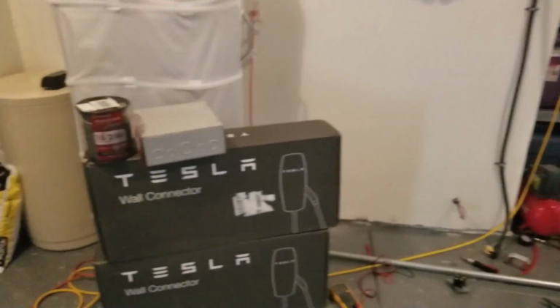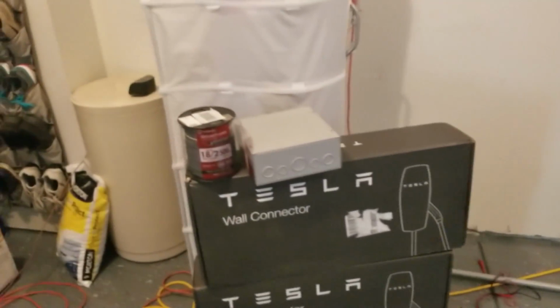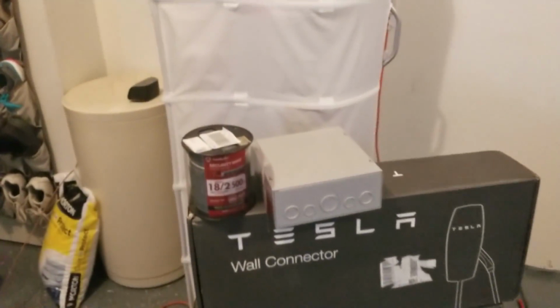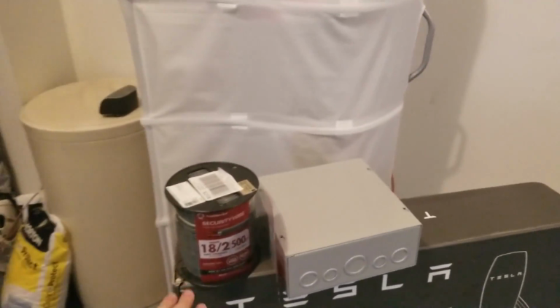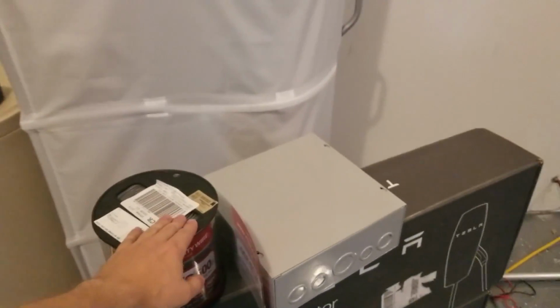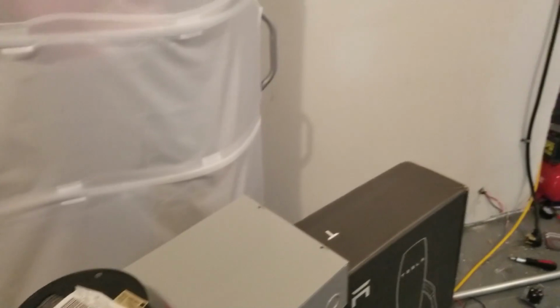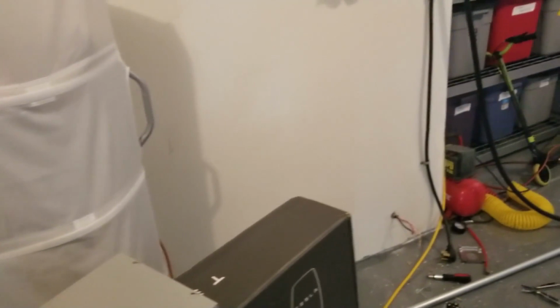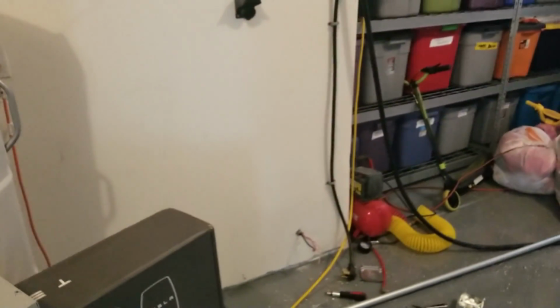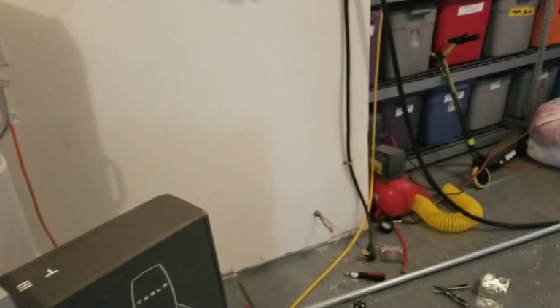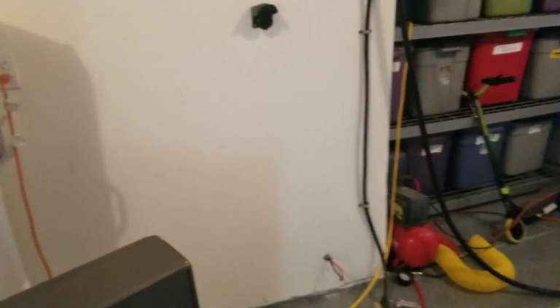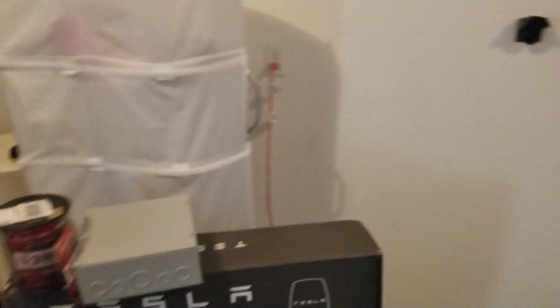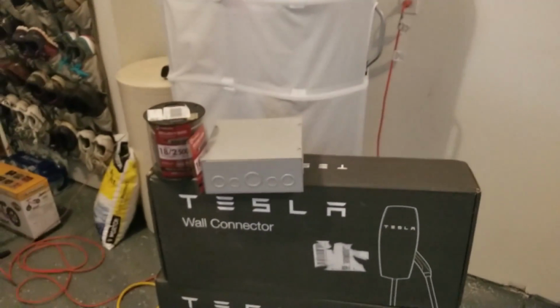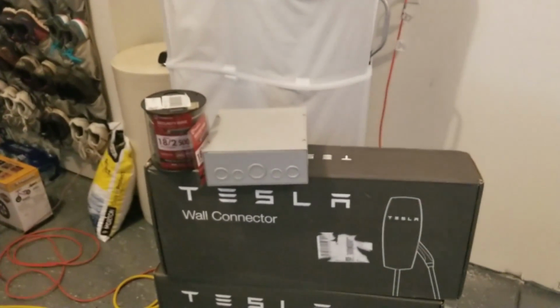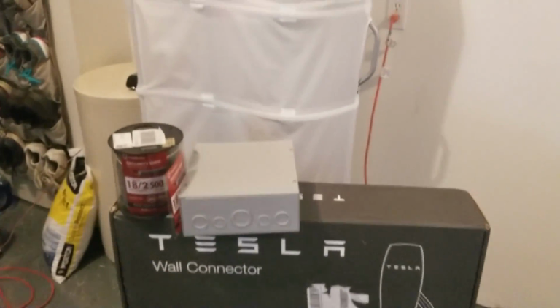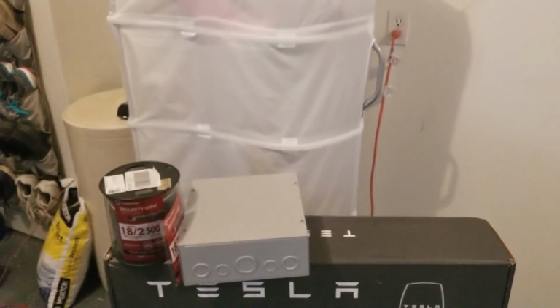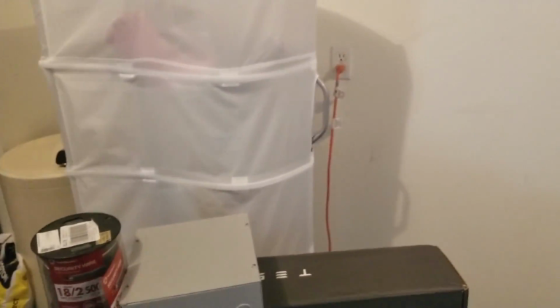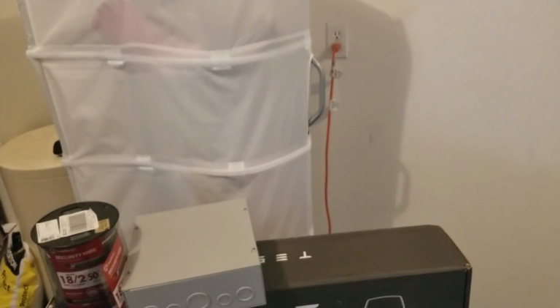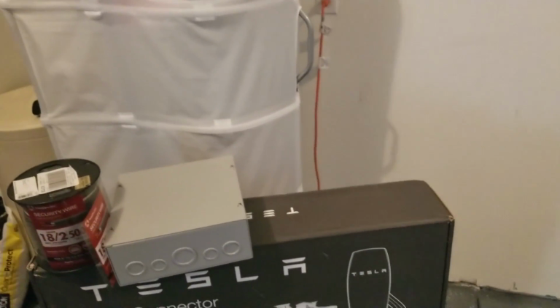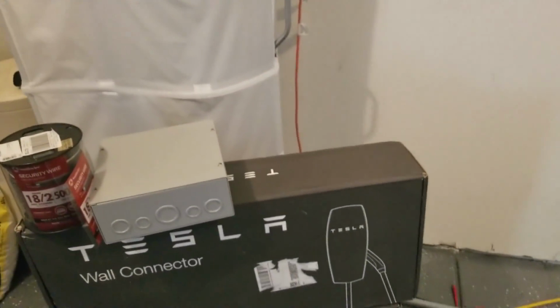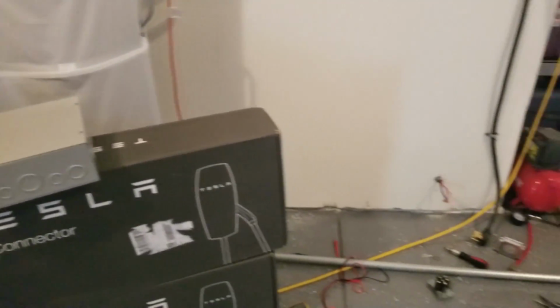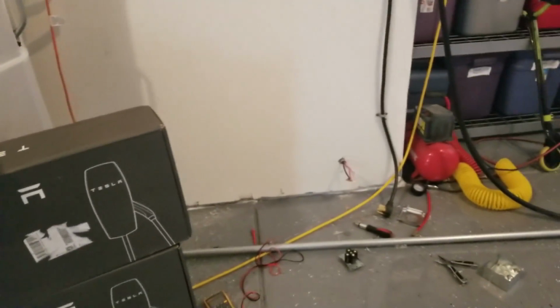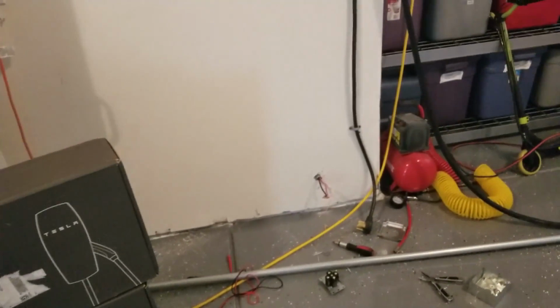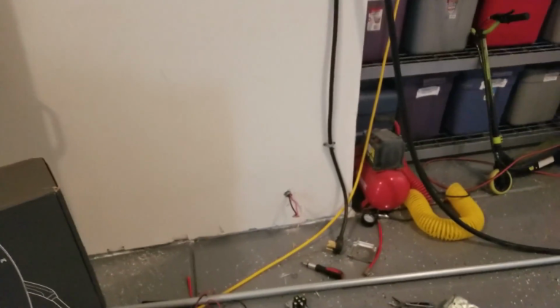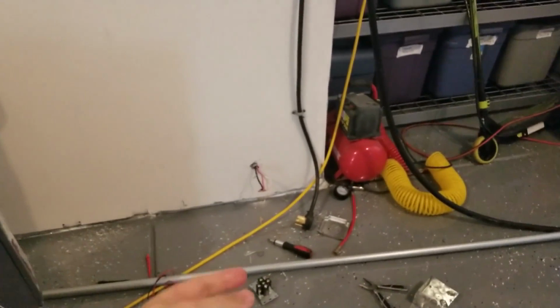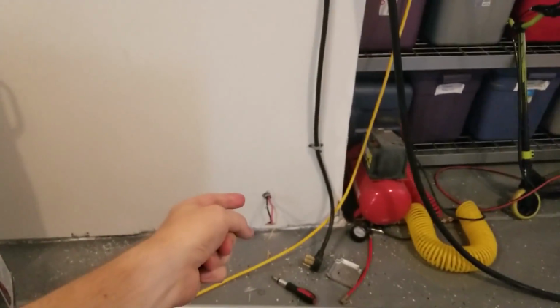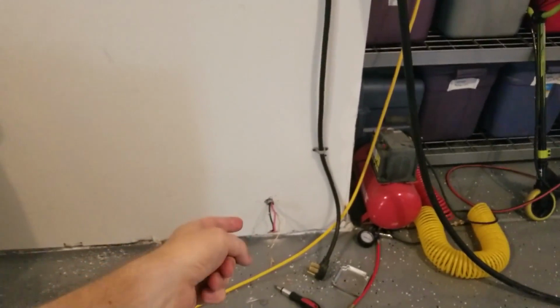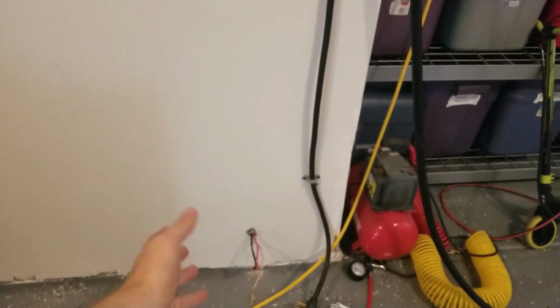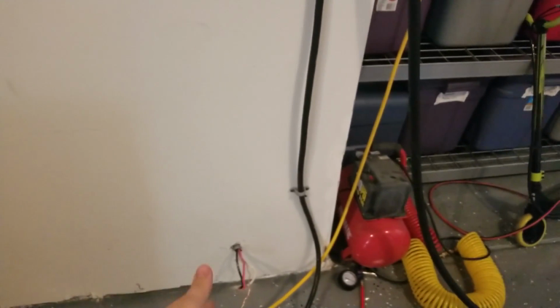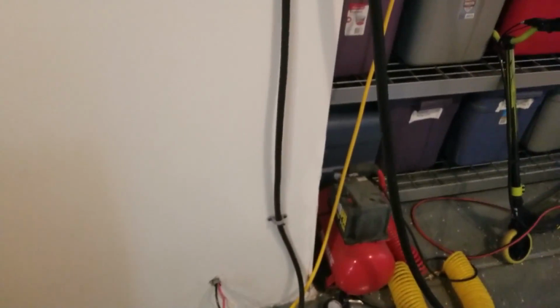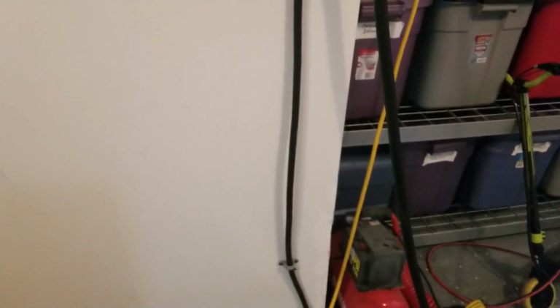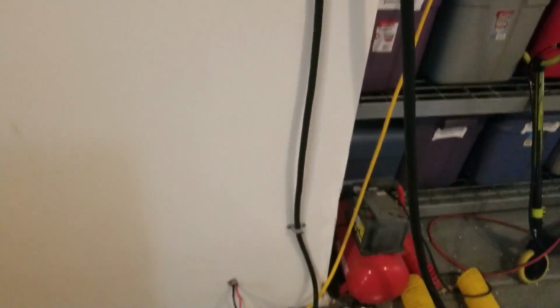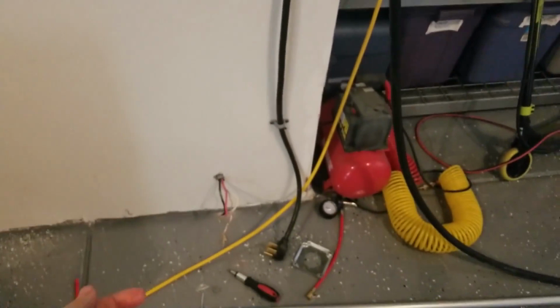You're only supposed to go 49 feet on this signal wire and I'll probably be close to 40 feet, so I want to use the exact right specification wire to be compliant.